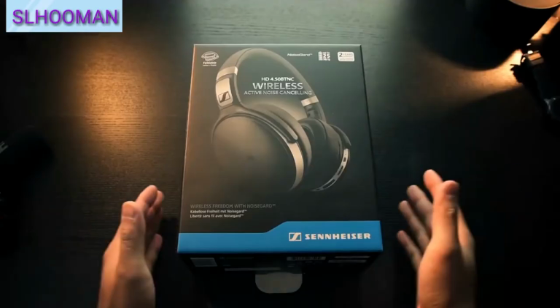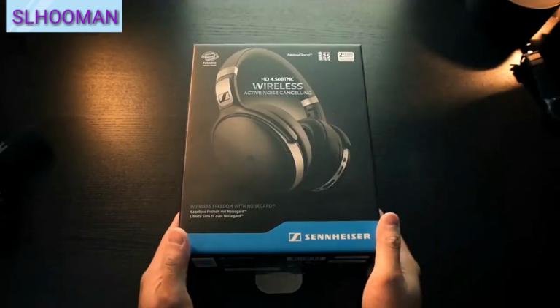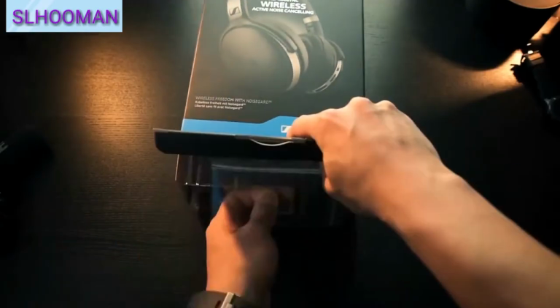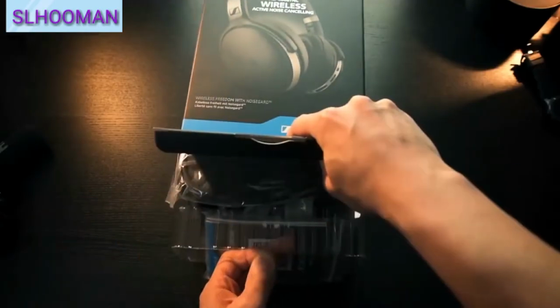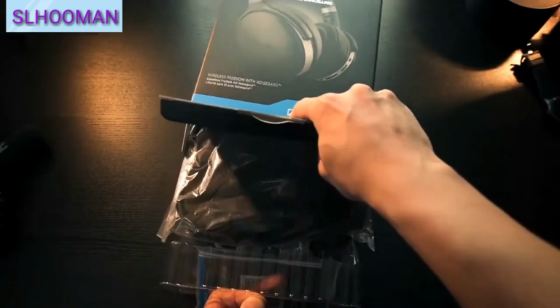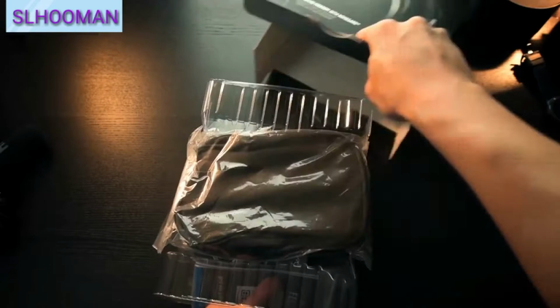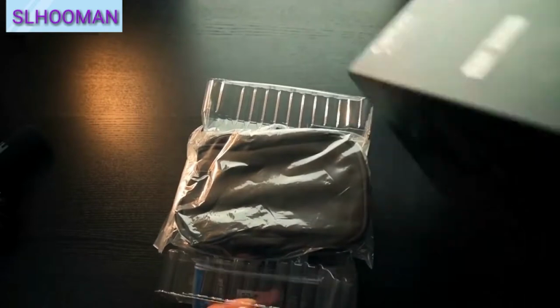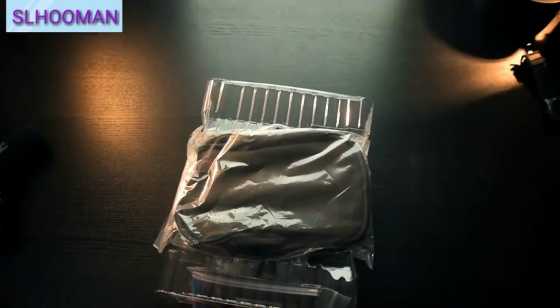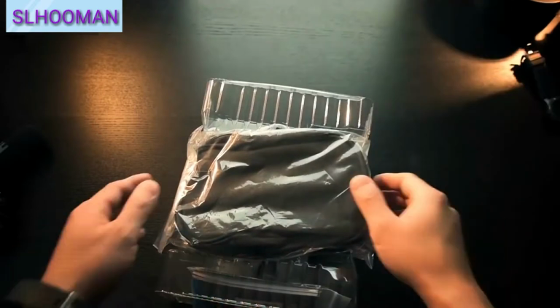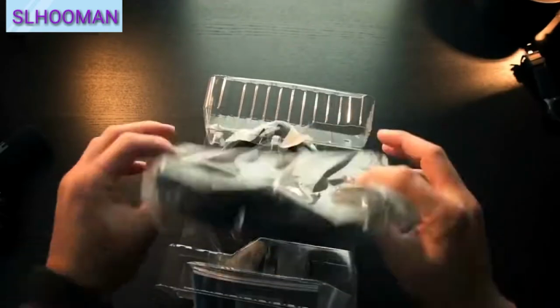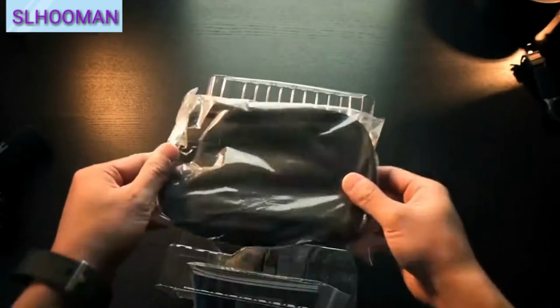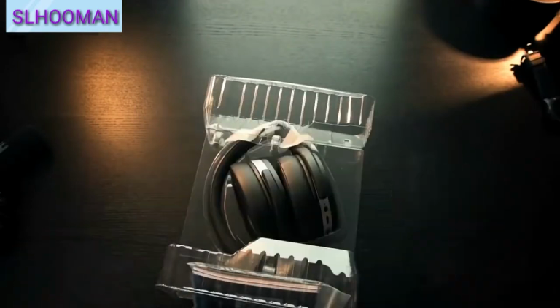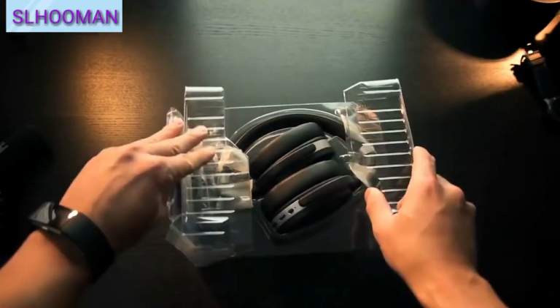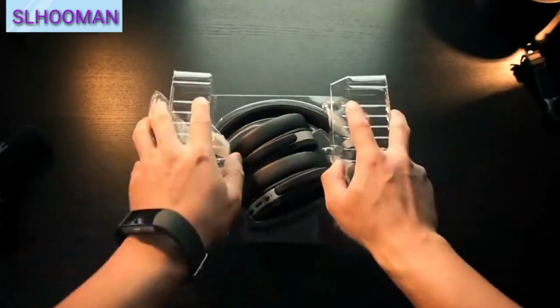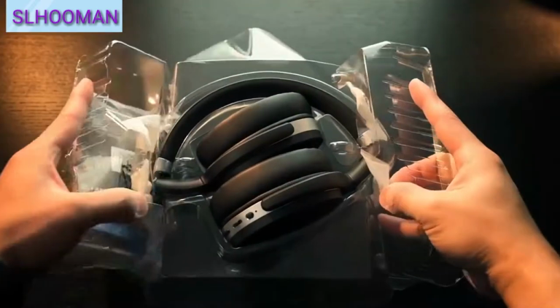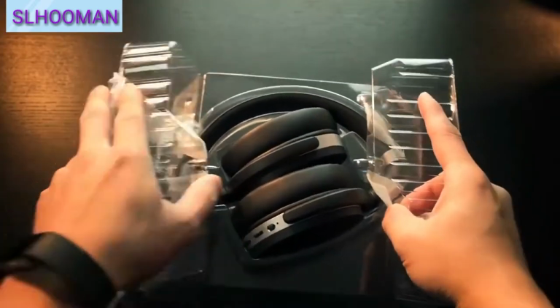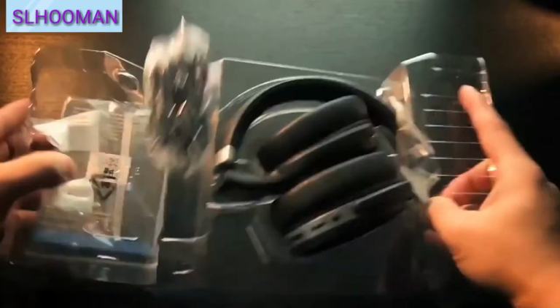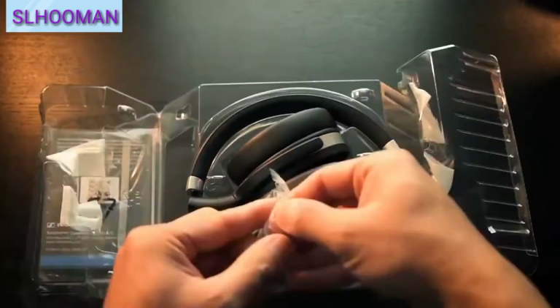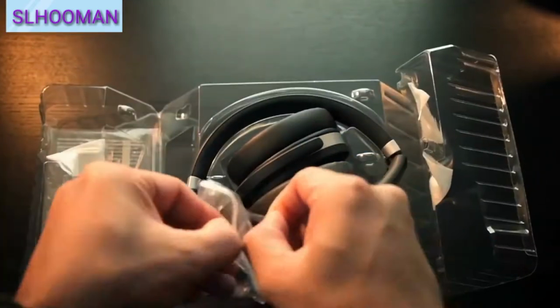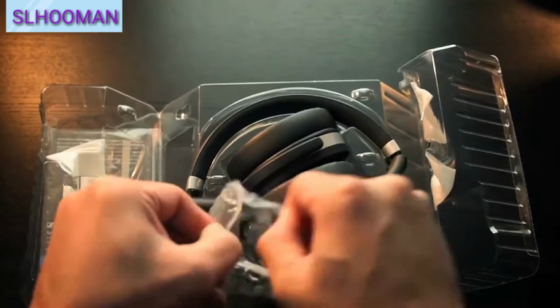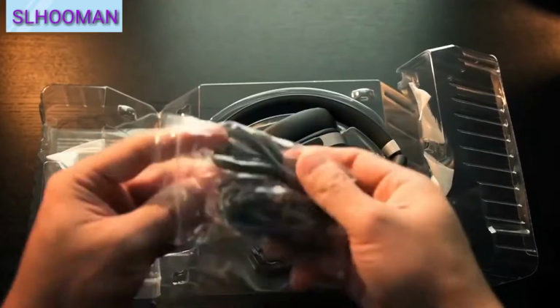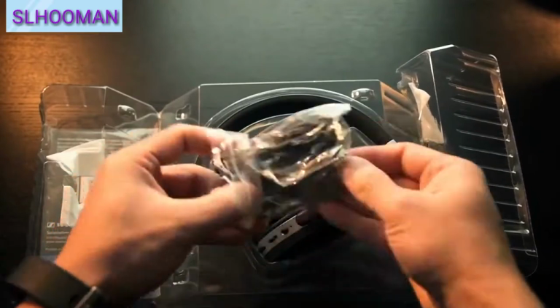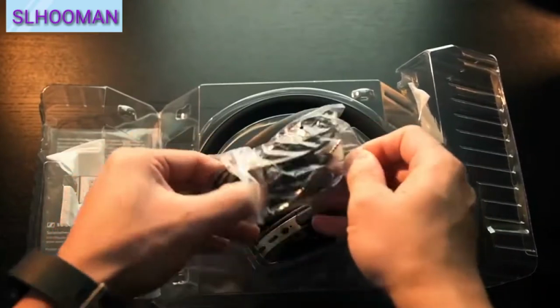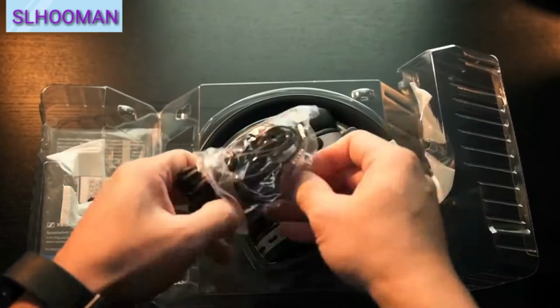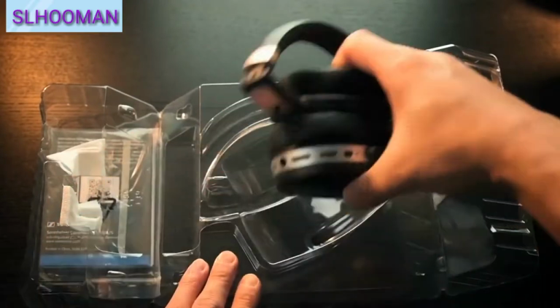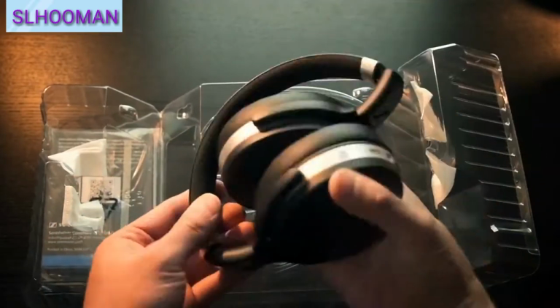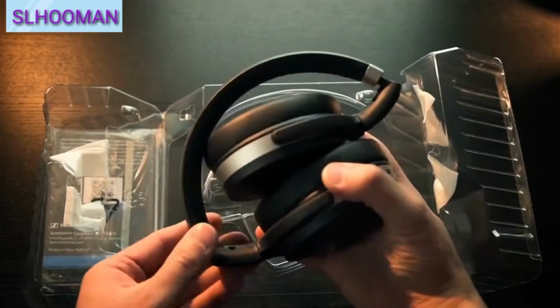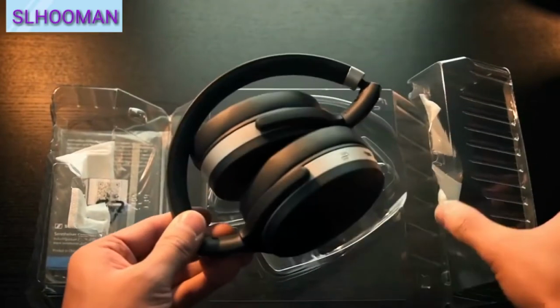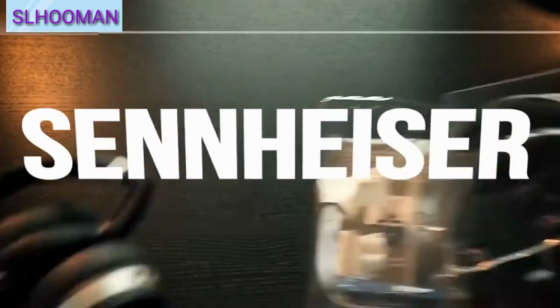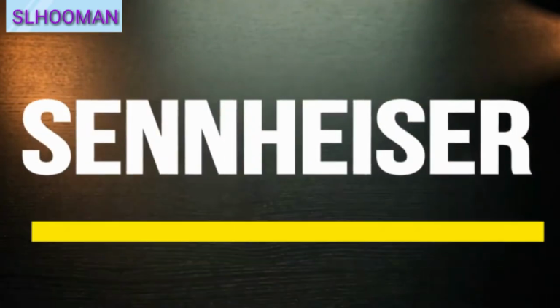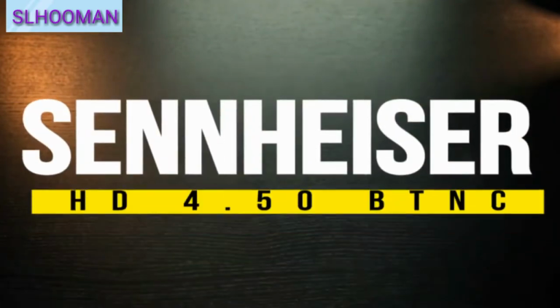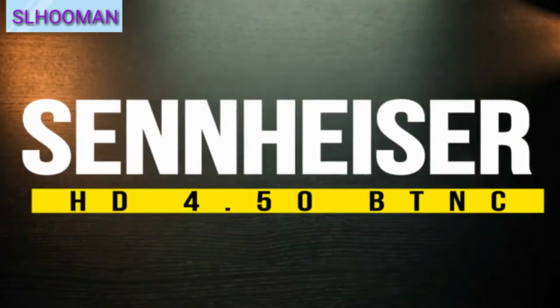Hello, I'm going to show you headphones in the world. In the game, the computer, the trap, the smartphone, and the camera. I'm going to show you the Top 4 Noise Cancellation Headphones.